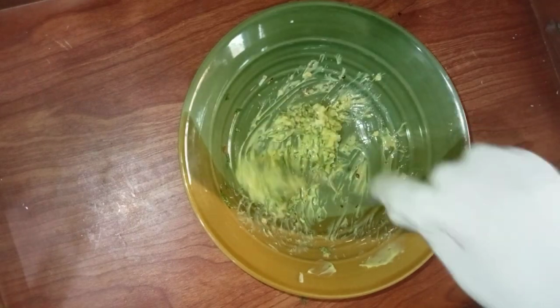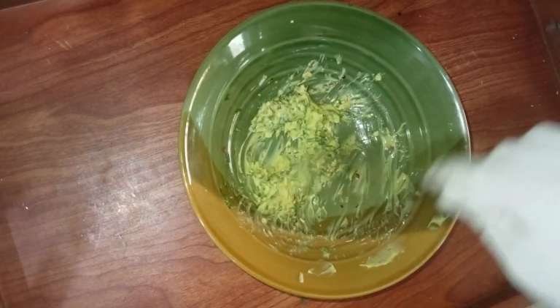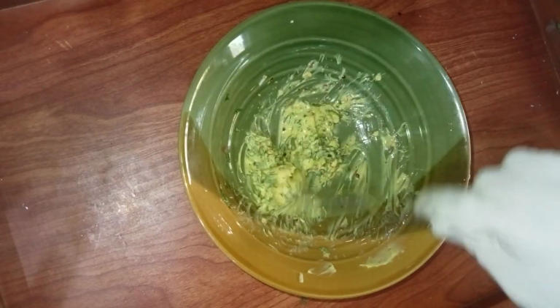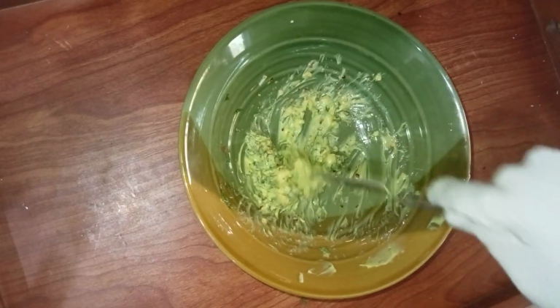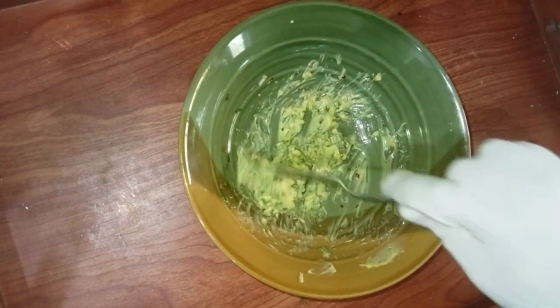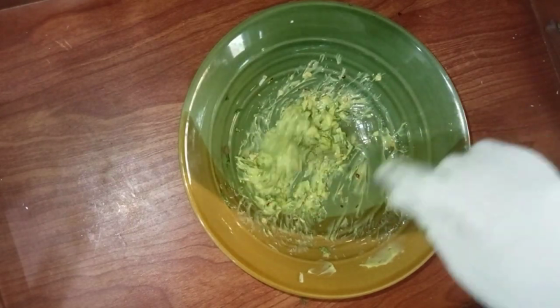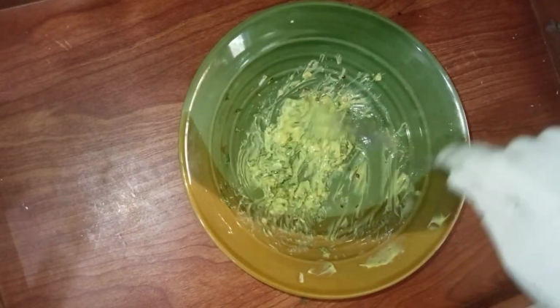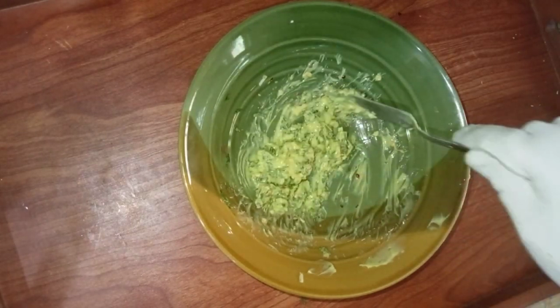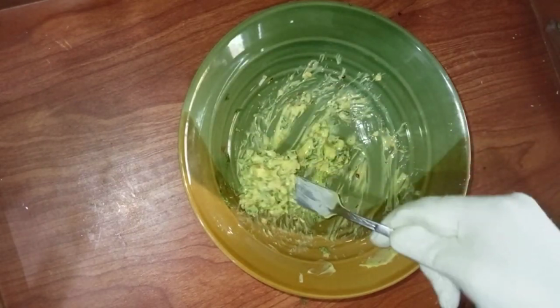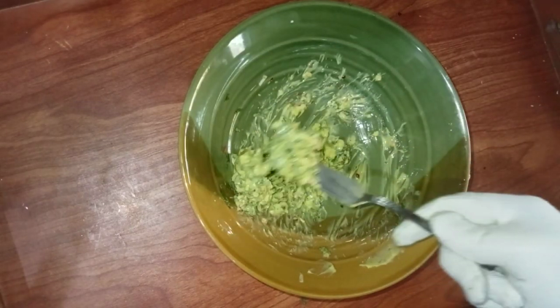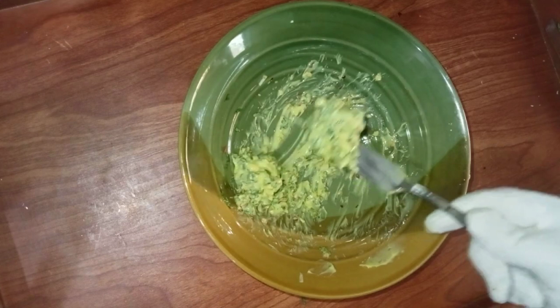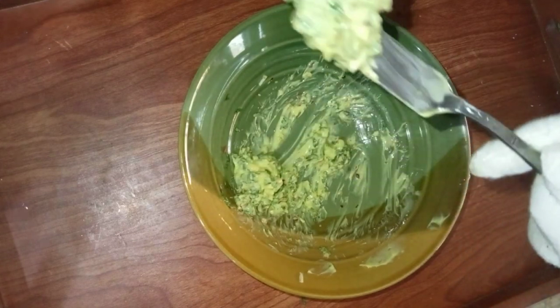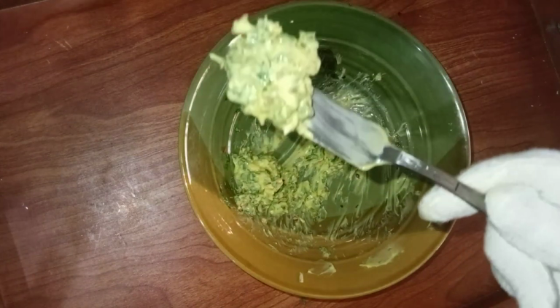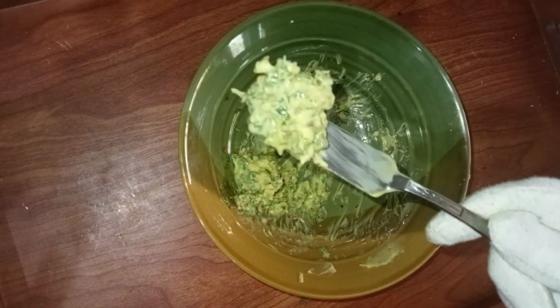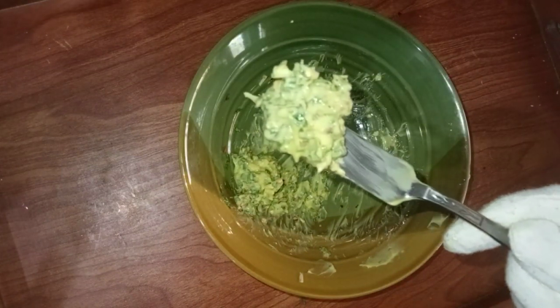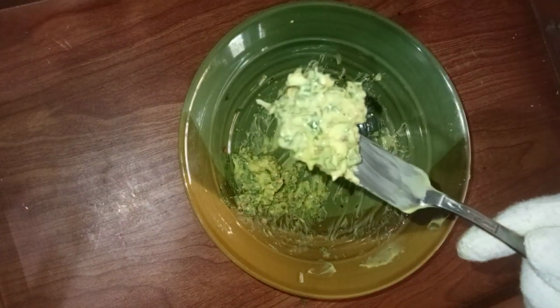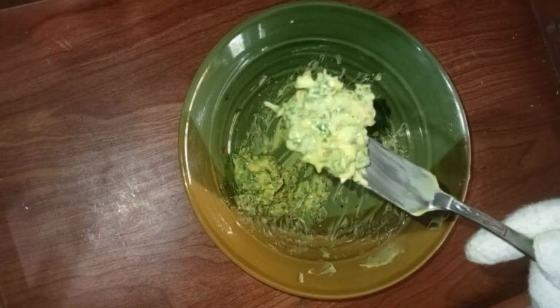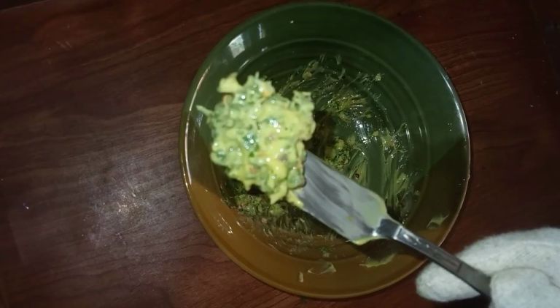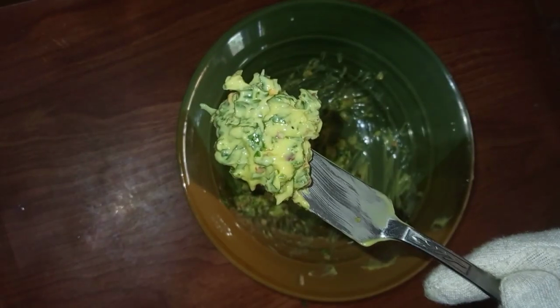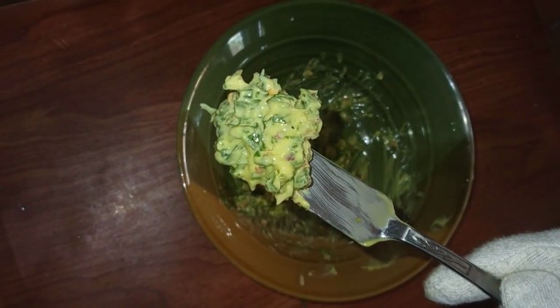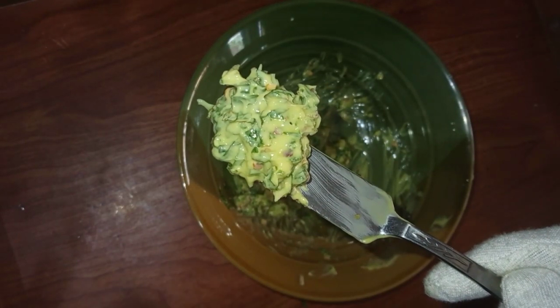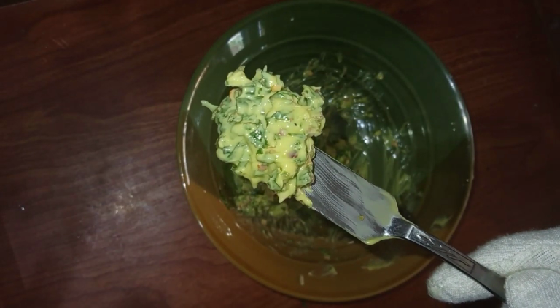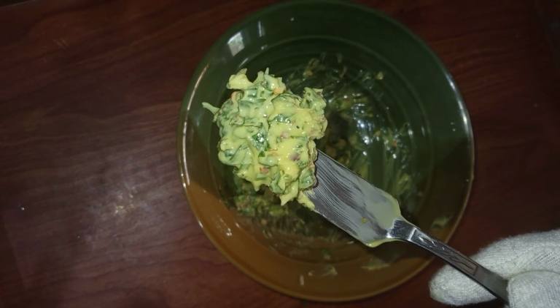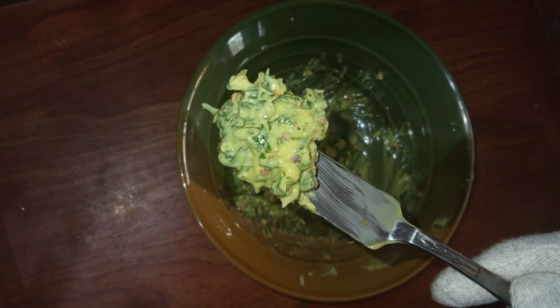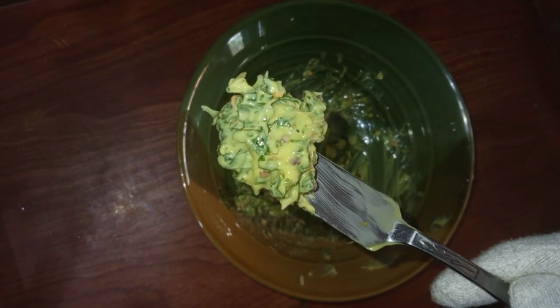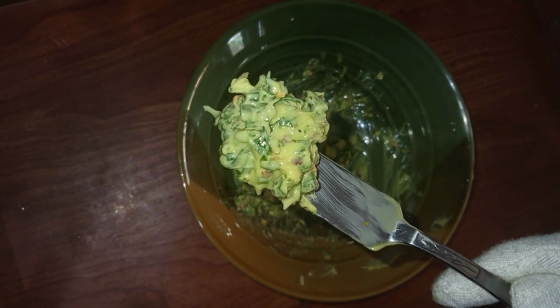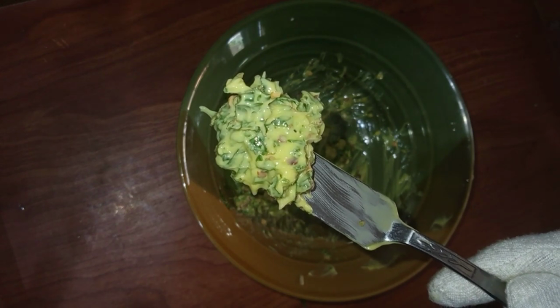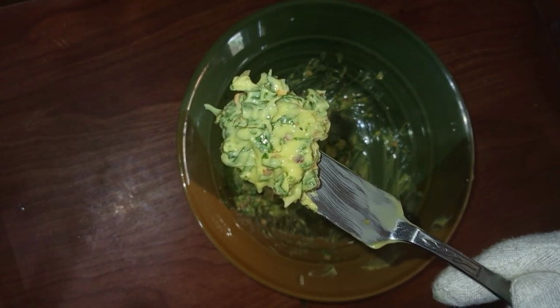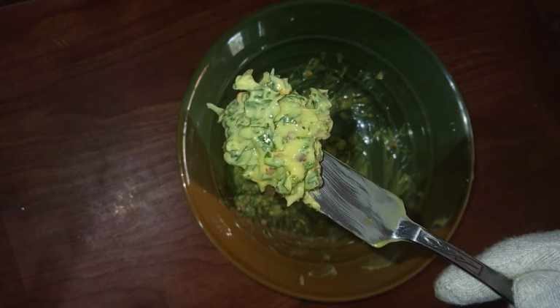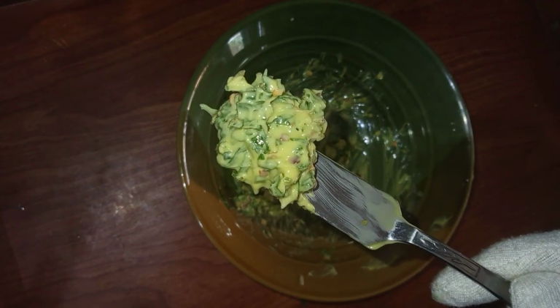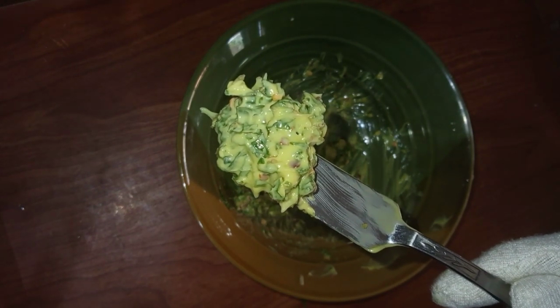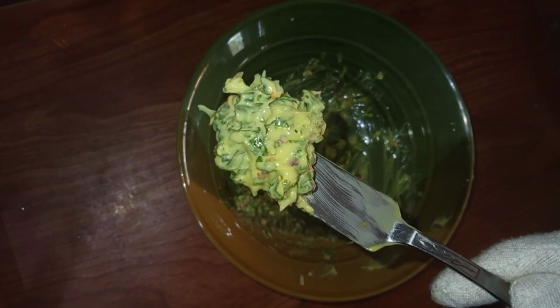You can see this is a thick spread and it's ready. Let me focus the camera — I want to show you how extremely beautiful it is looking.